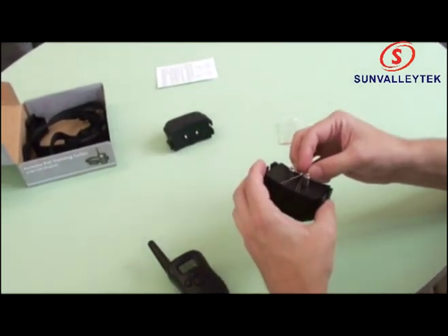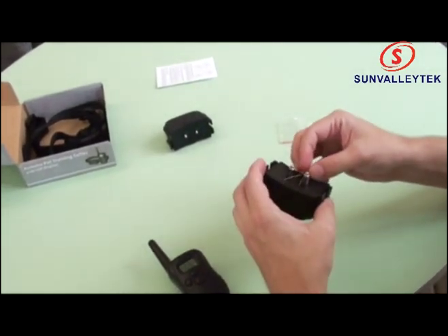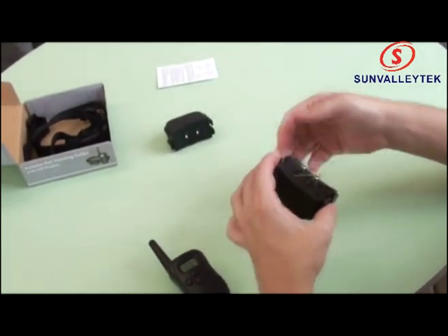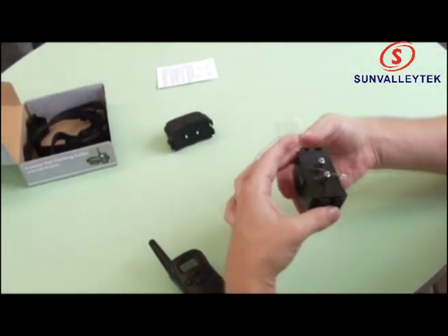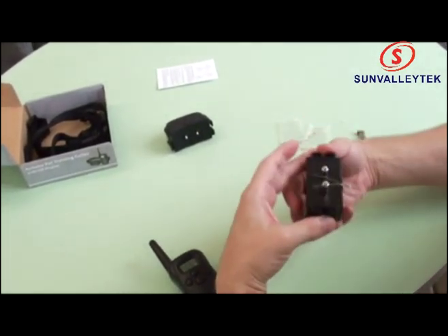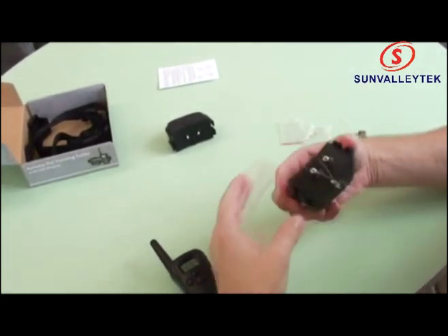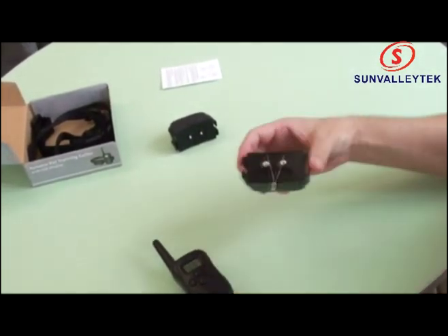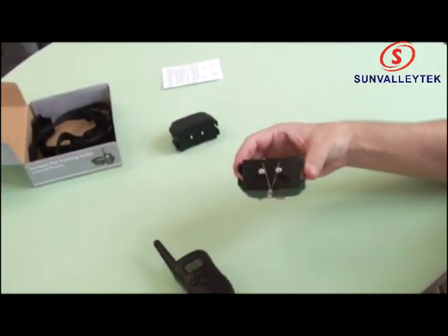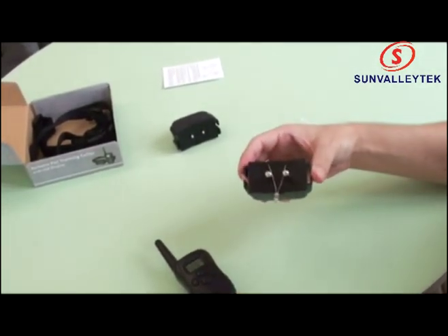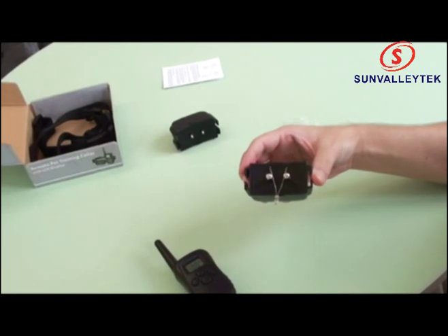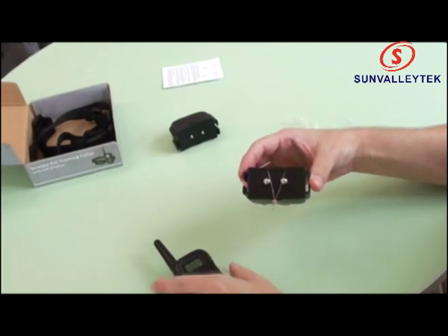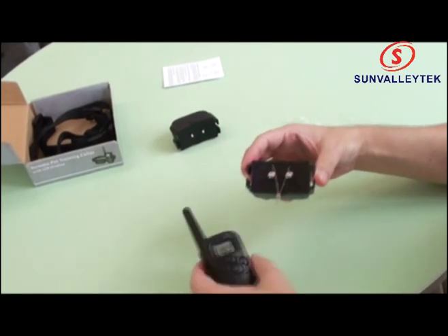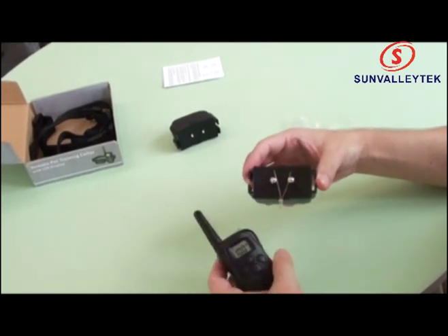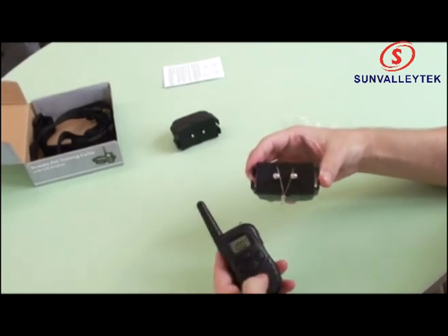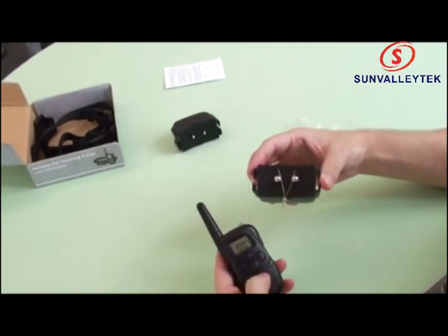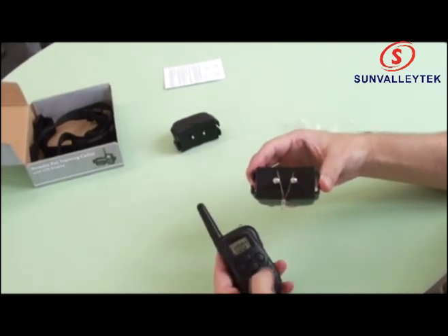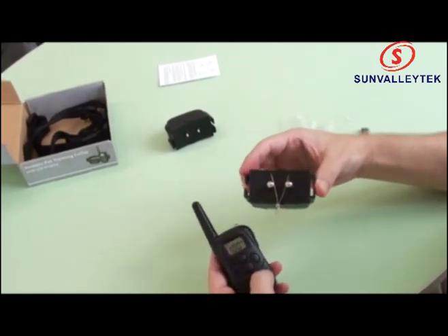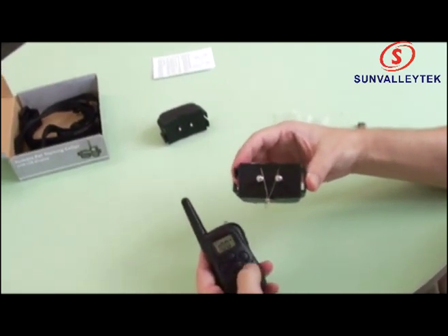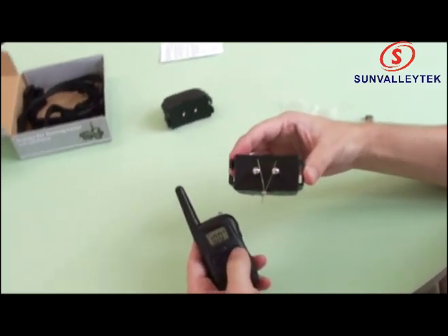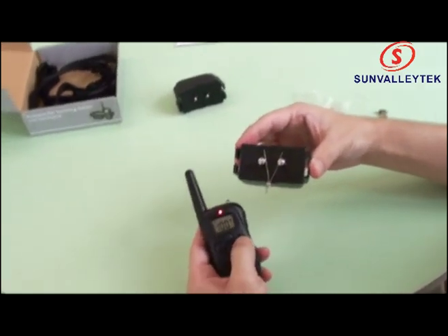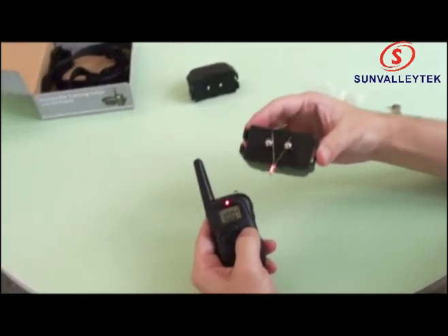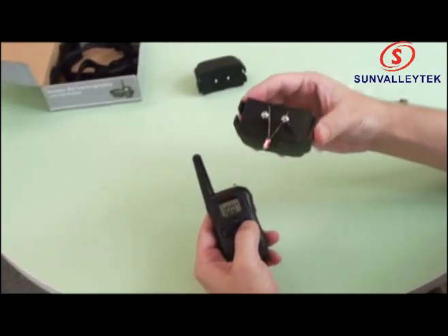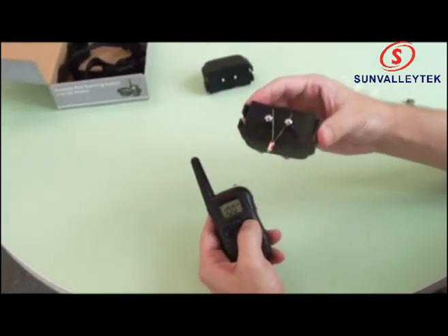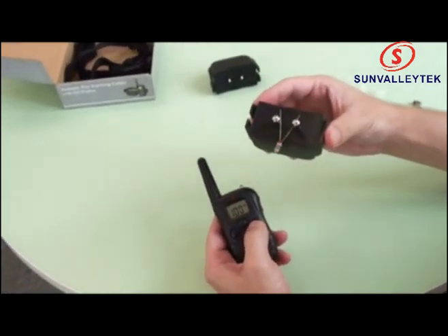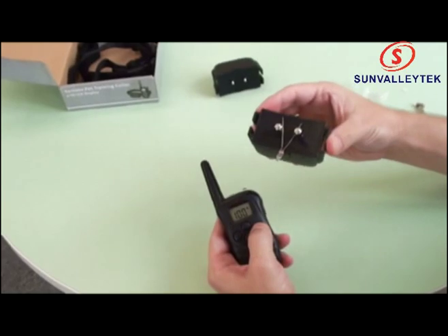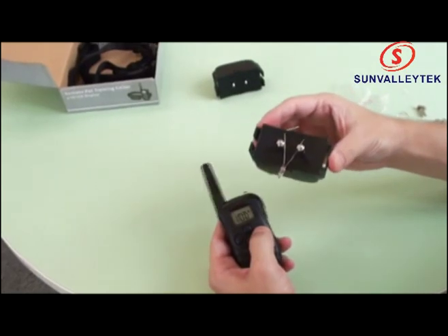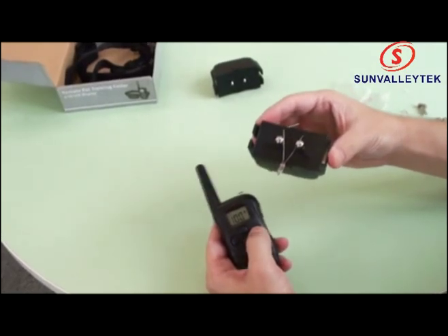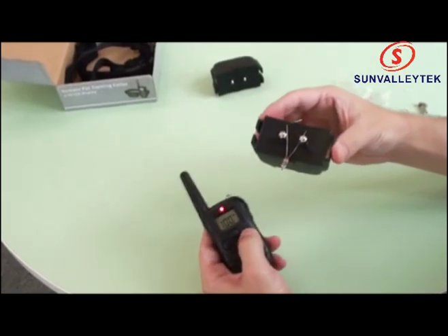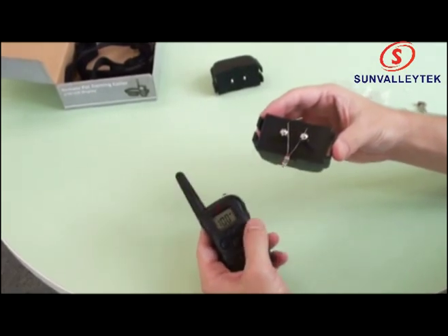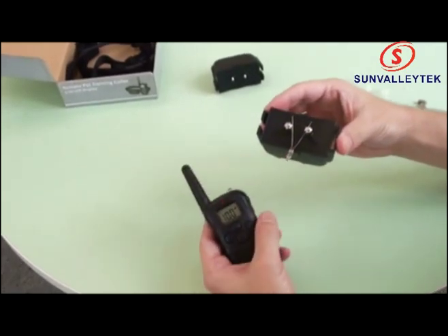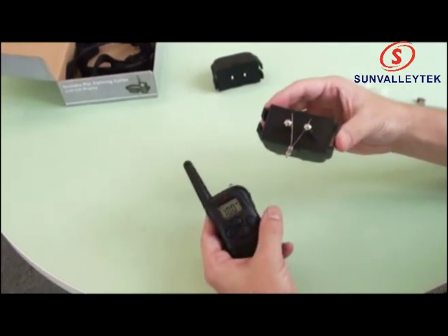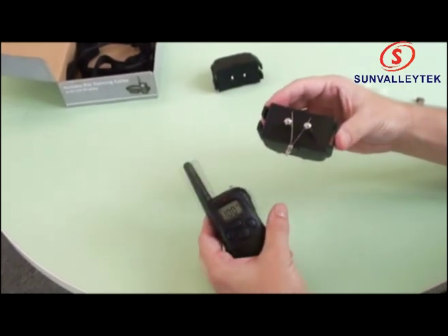There we go. The test bulb is in place — now let's see if the shock is working. You can see the light comes on — the shock is indeed working.